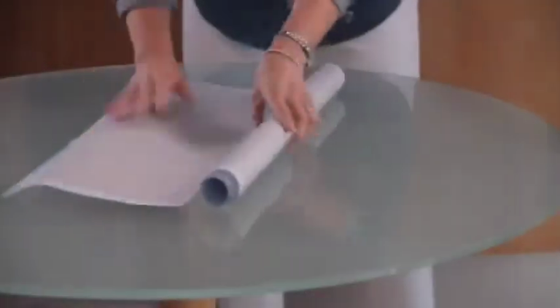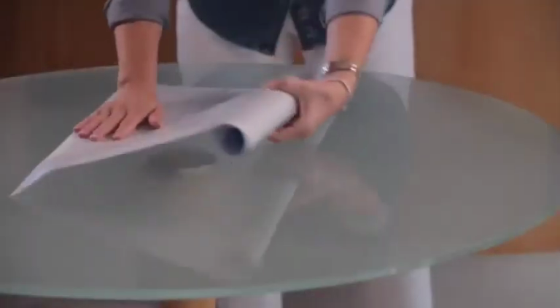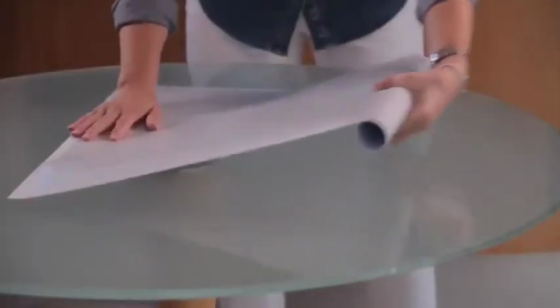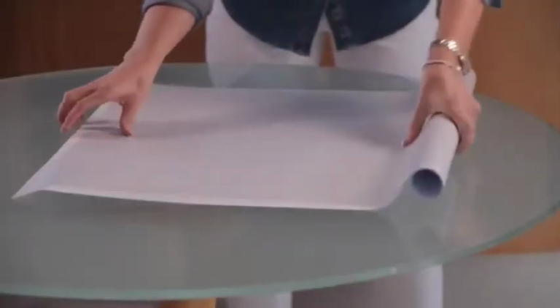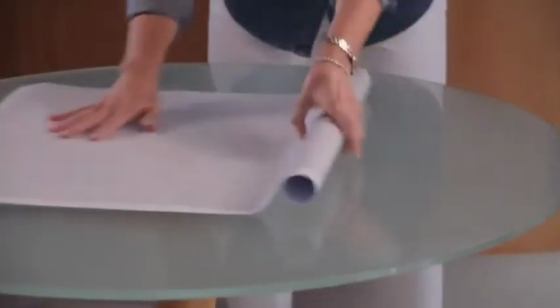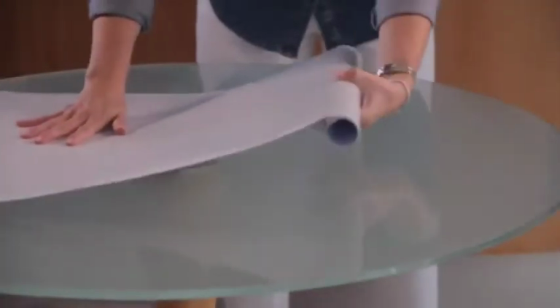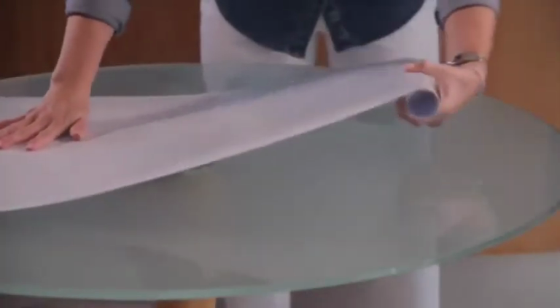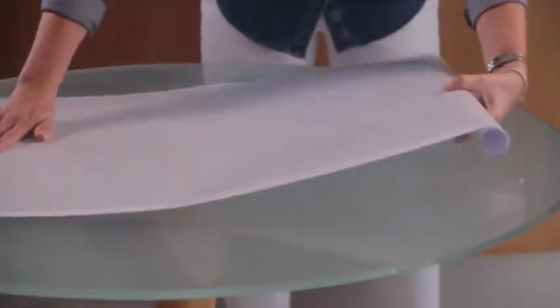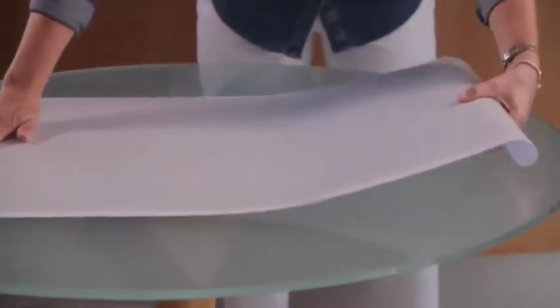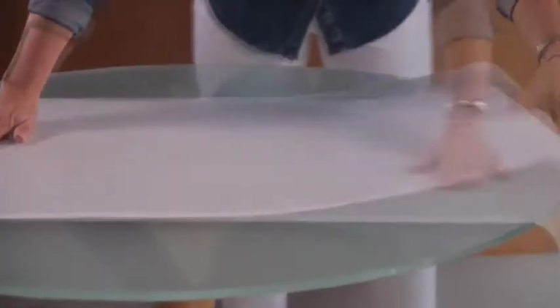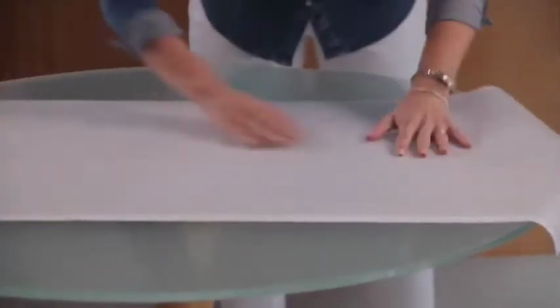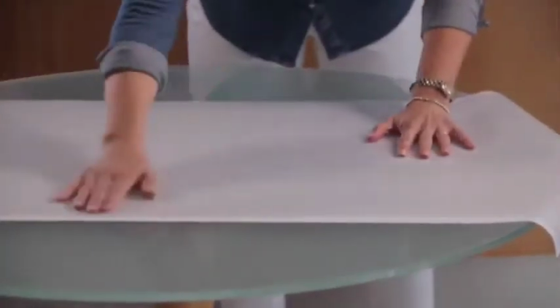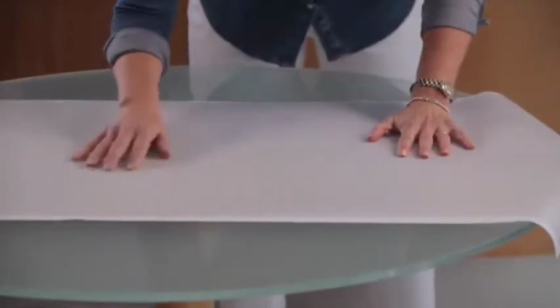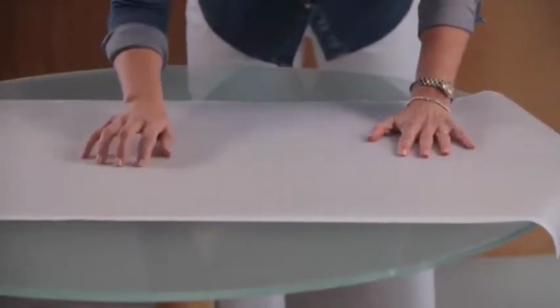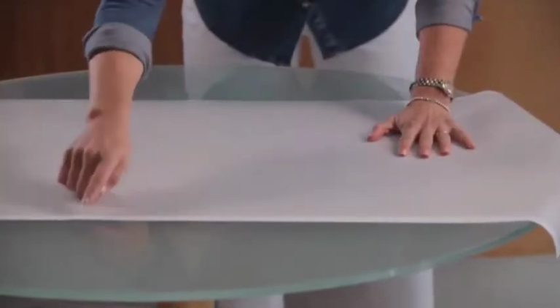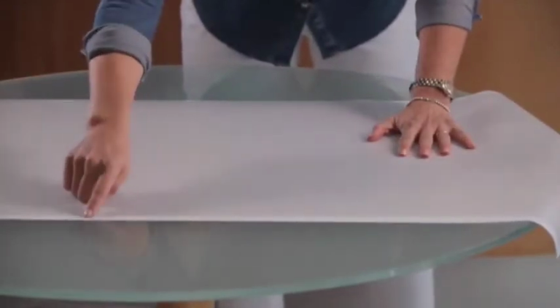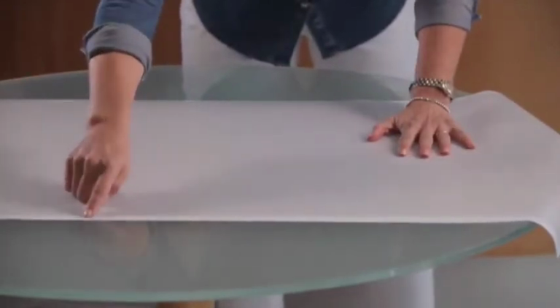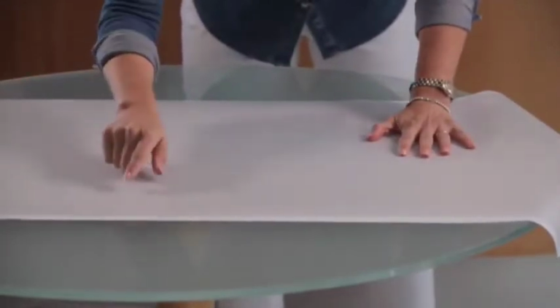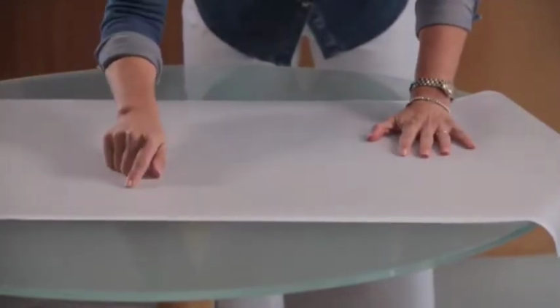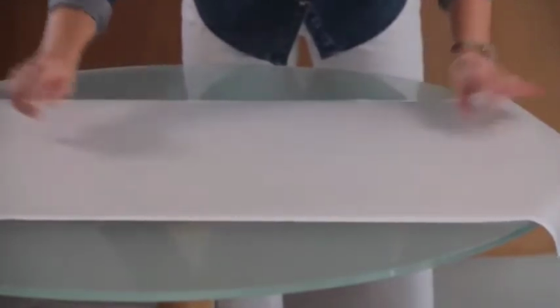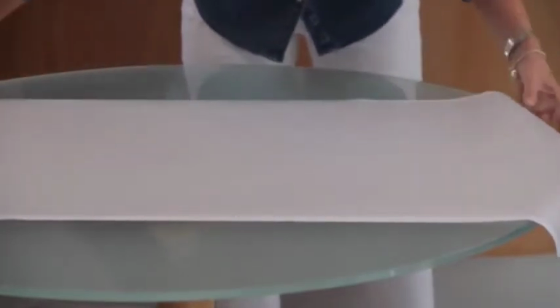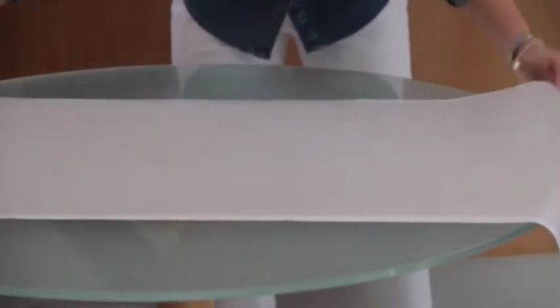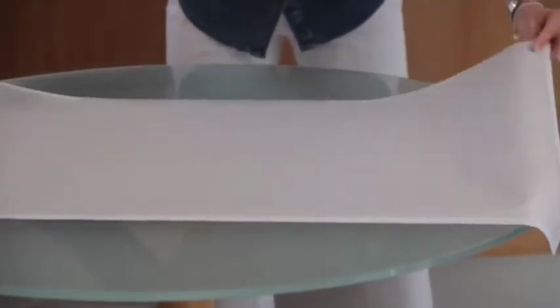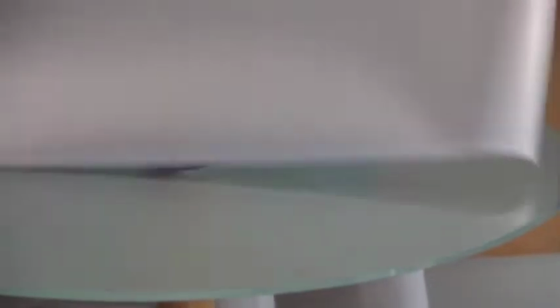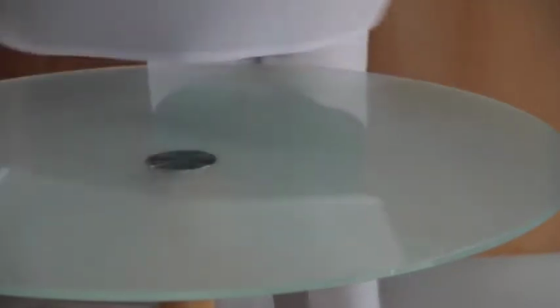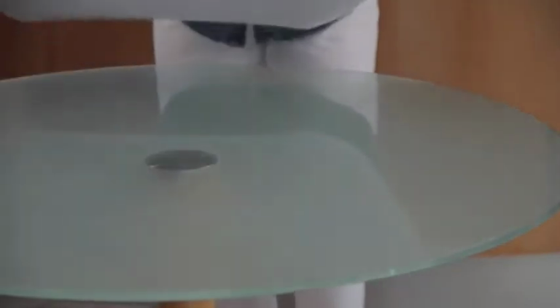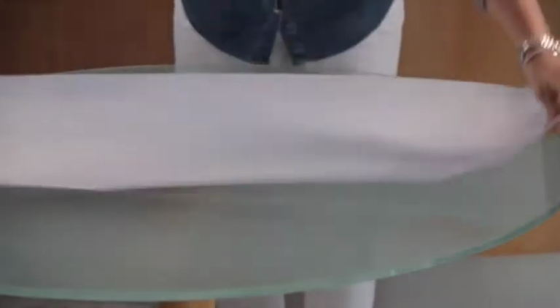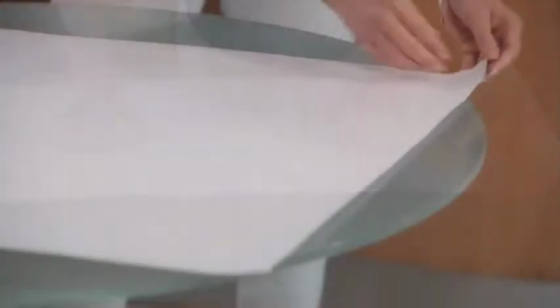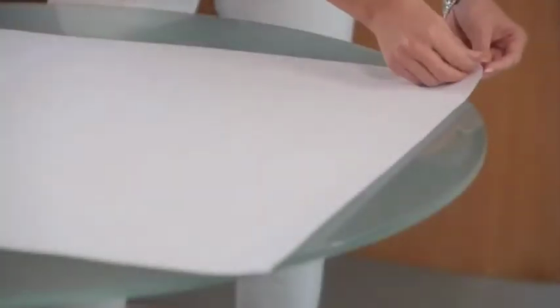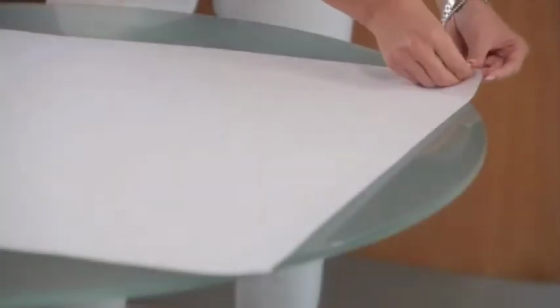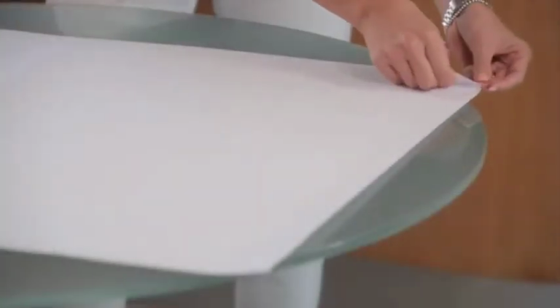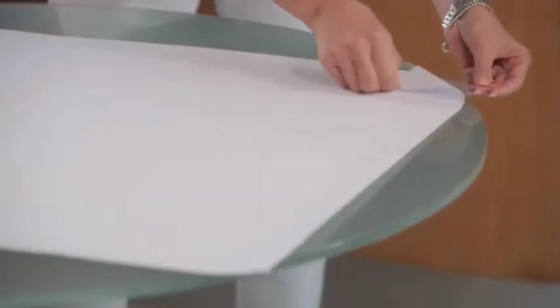Roll out the film onto a smooth surface. The white is the backing paper and the grey is the film. Flip it so it's film side down and begin peeling the backing paper back.